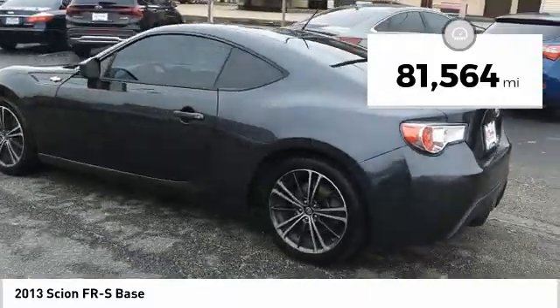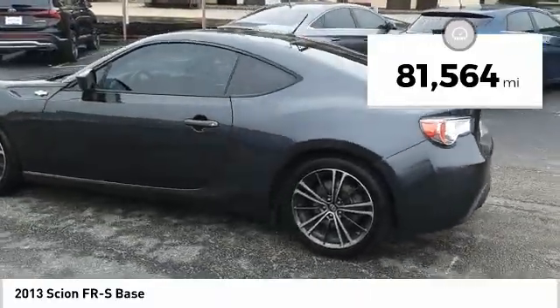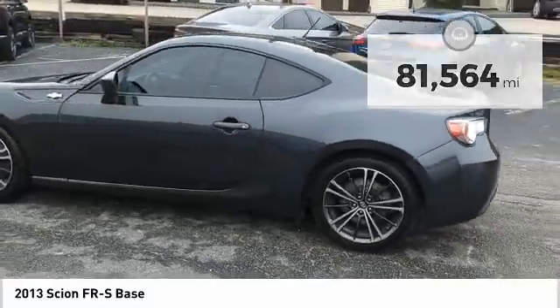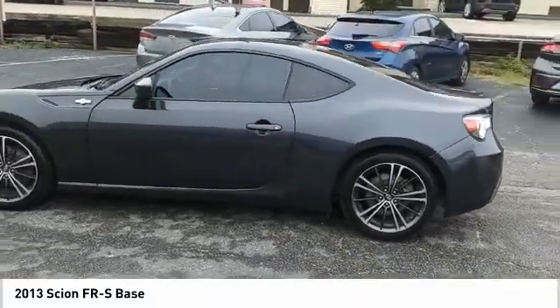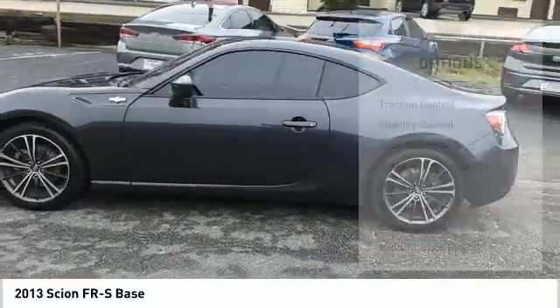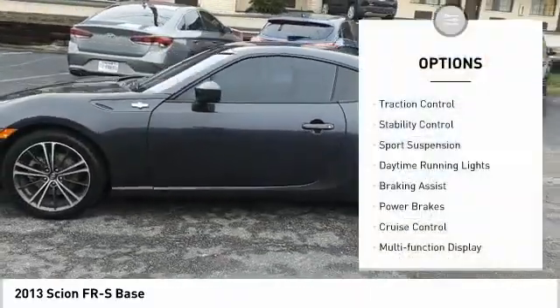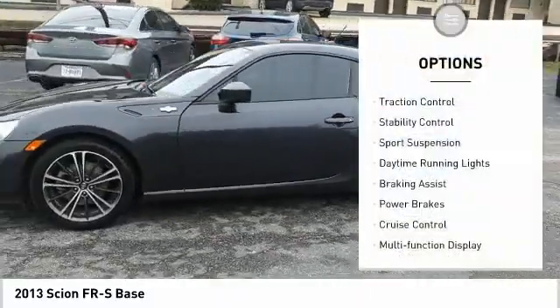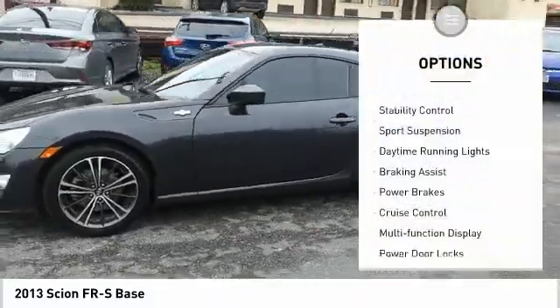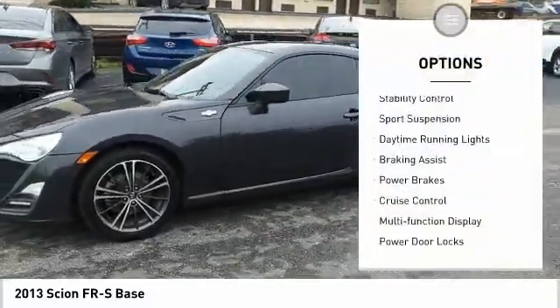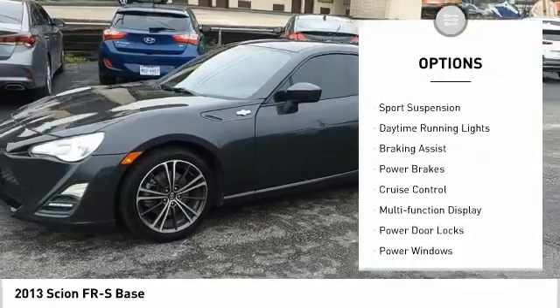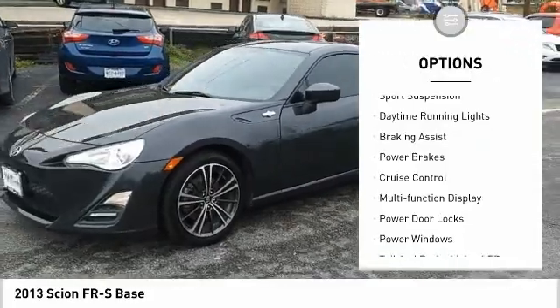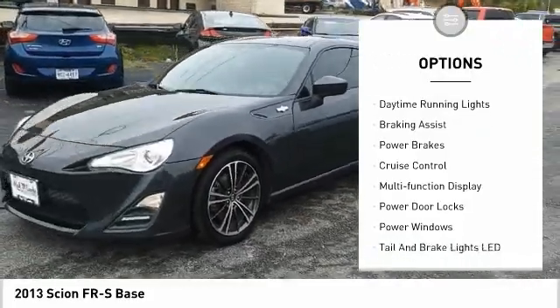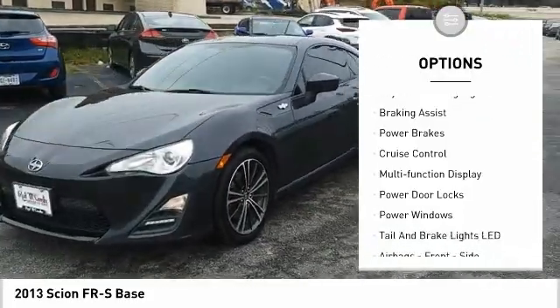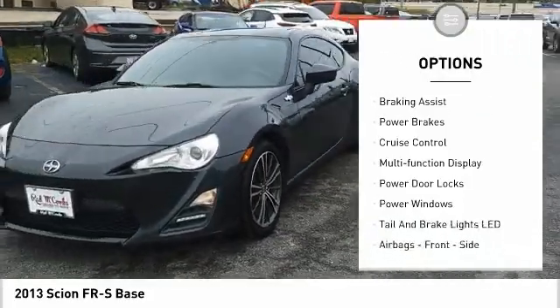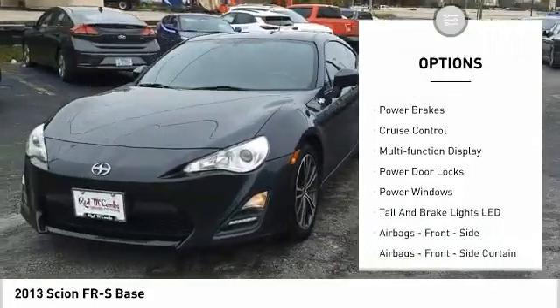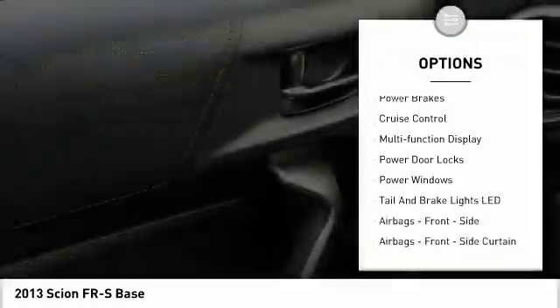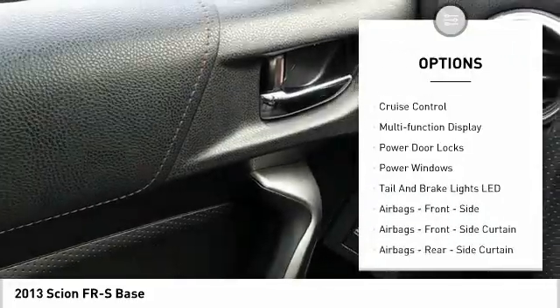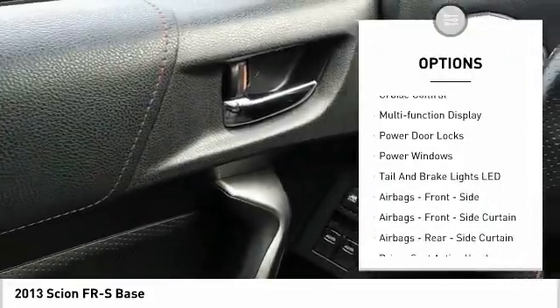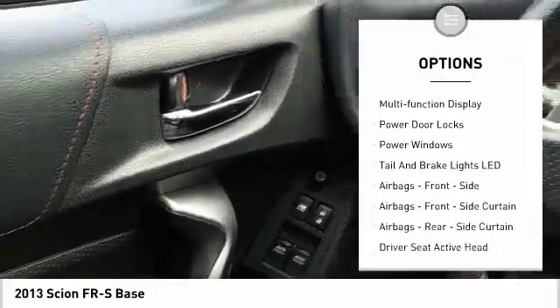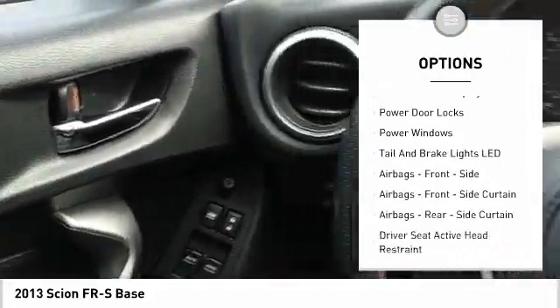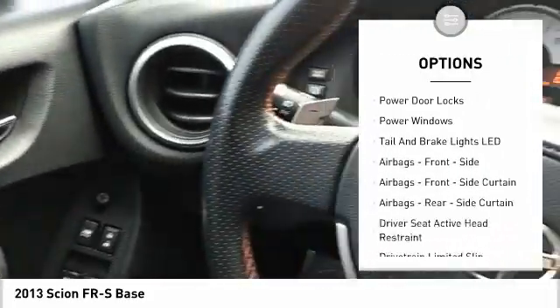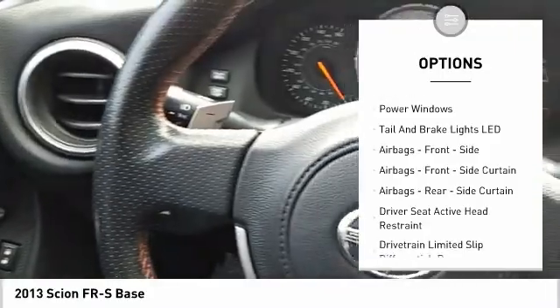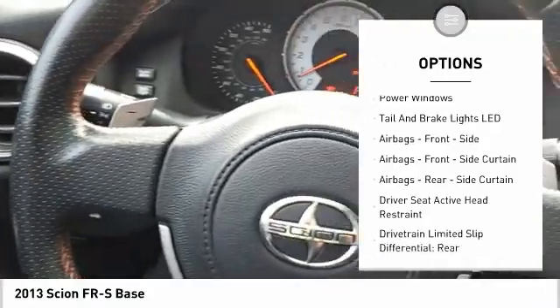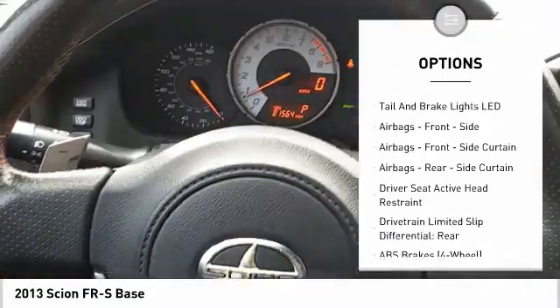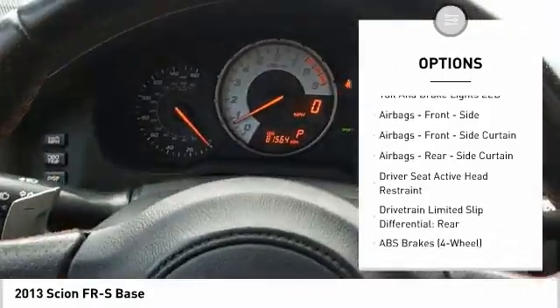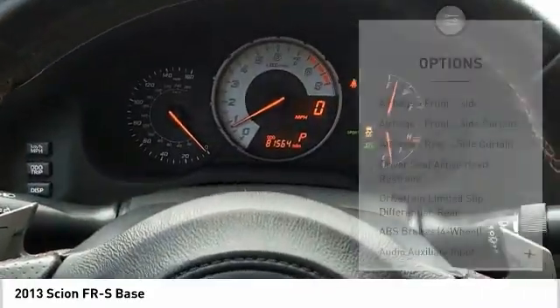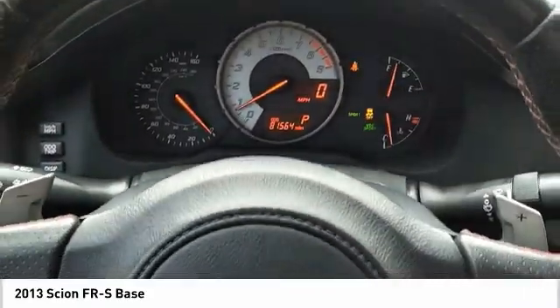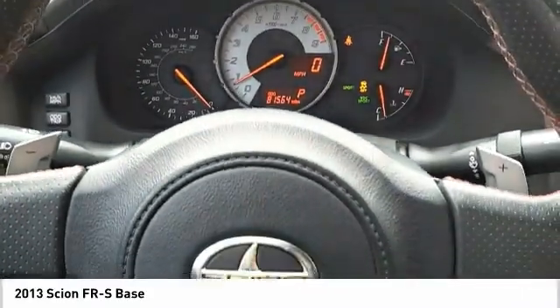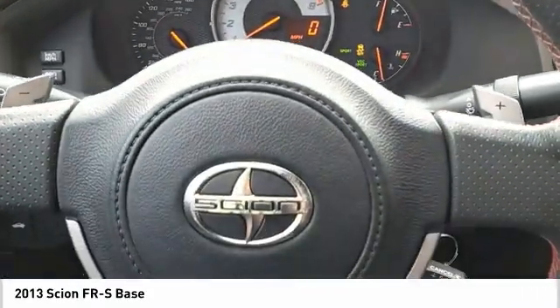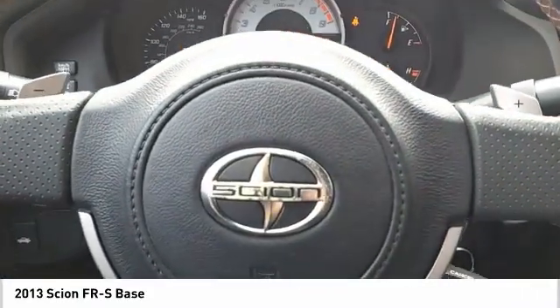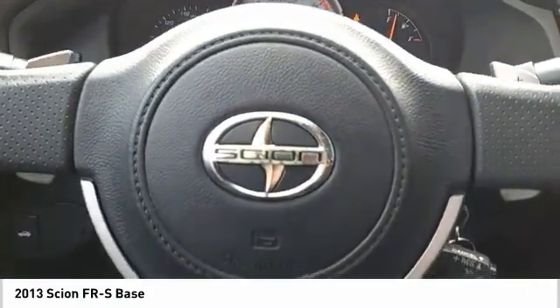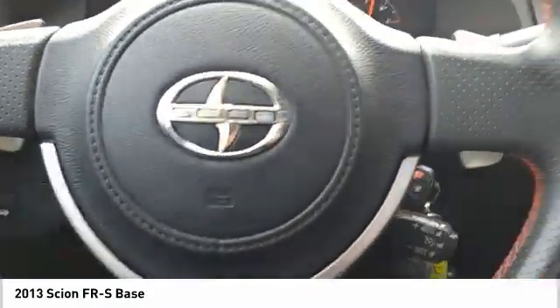Here are some of this vehicle's great options: traction control, stability control, sports suspension, daytime running lights, braking assist, power brakes, cruise control, multifunction display, power door locks, and power windows.